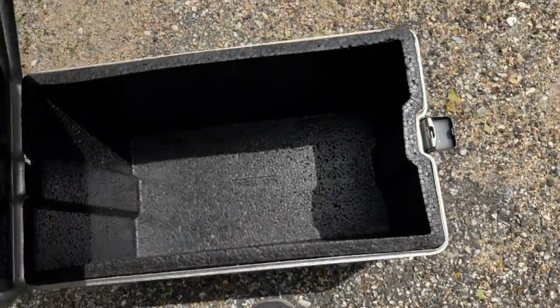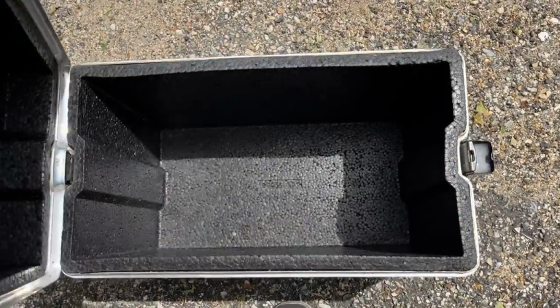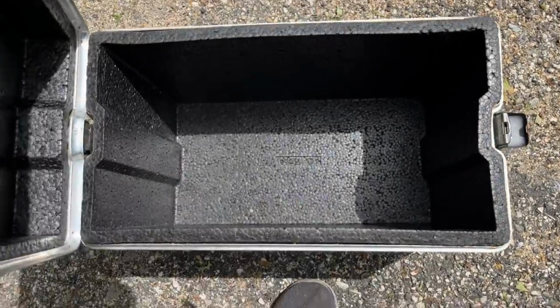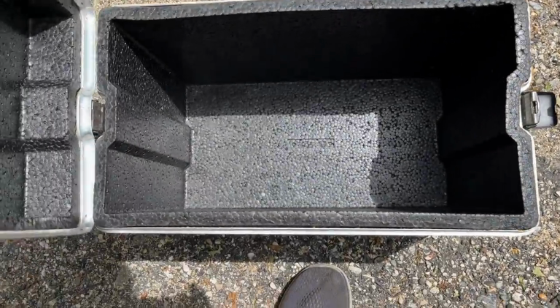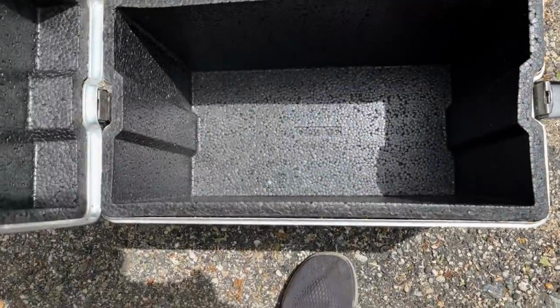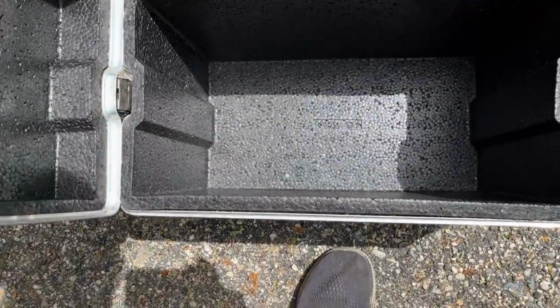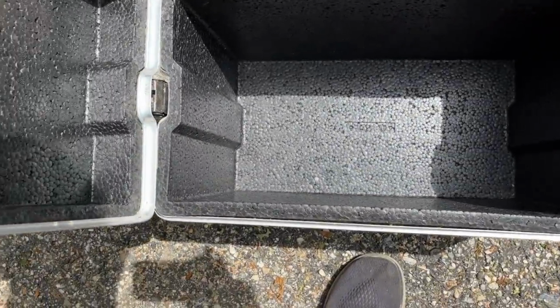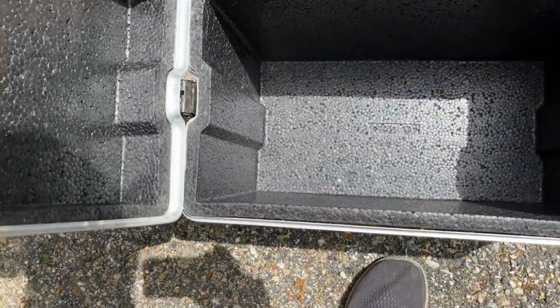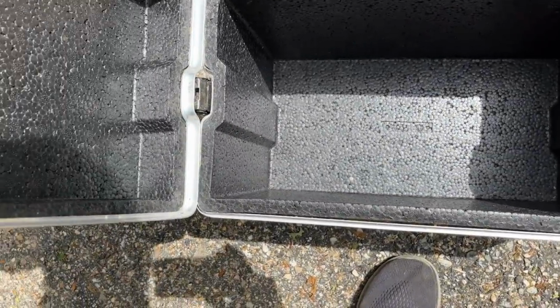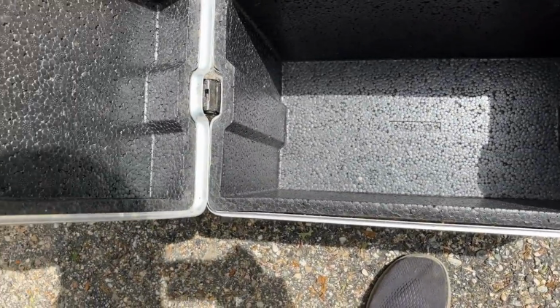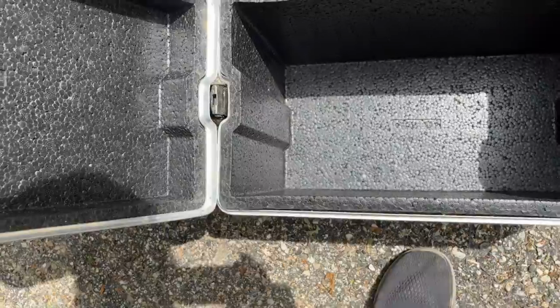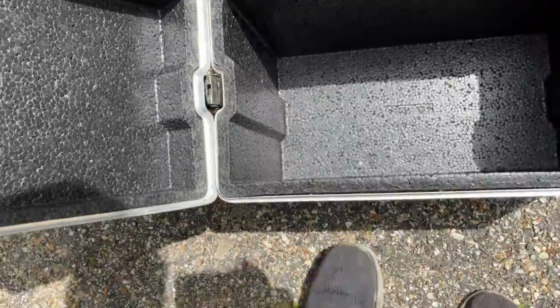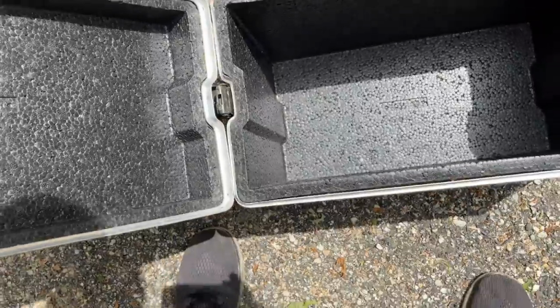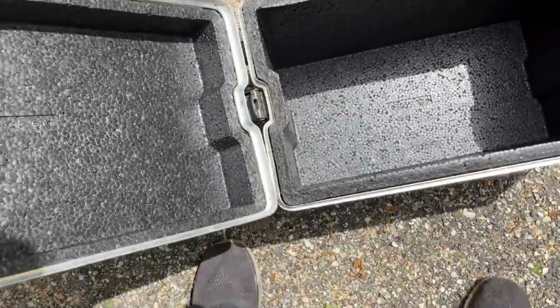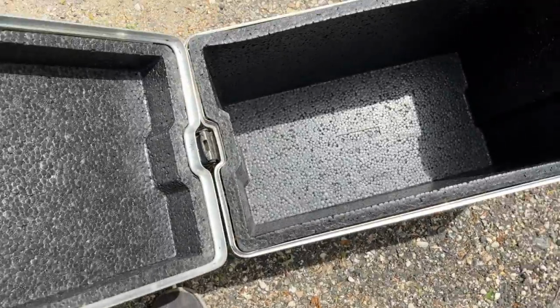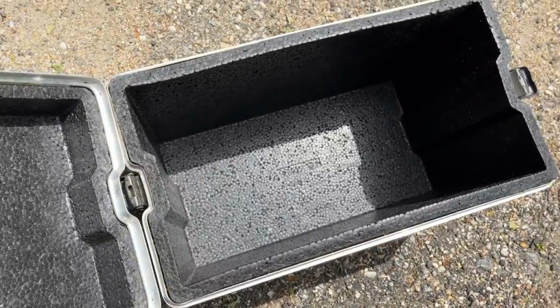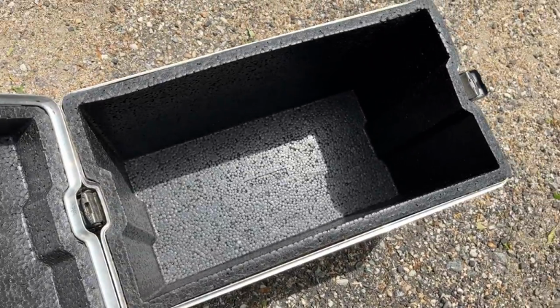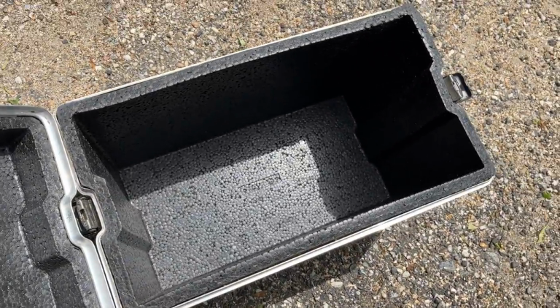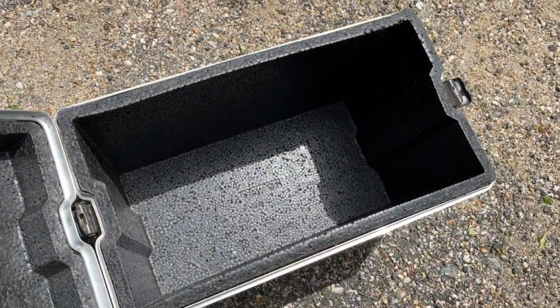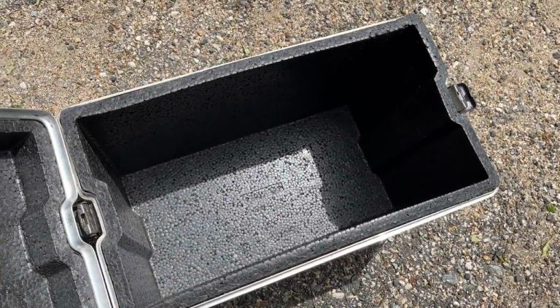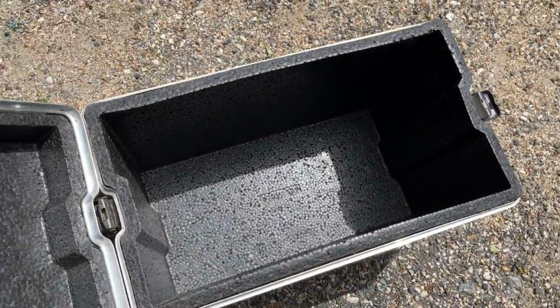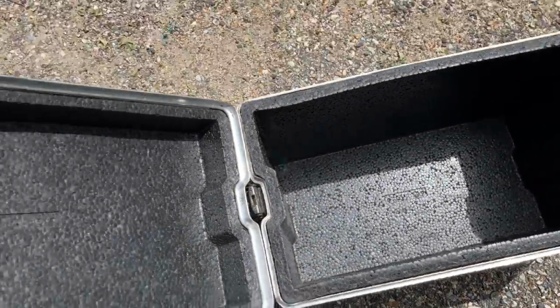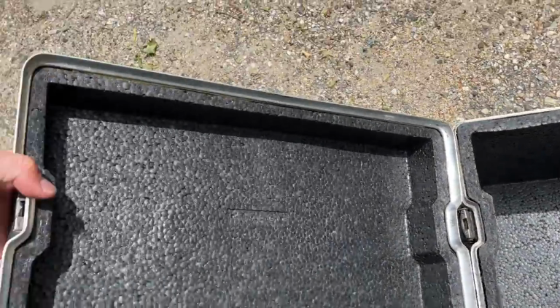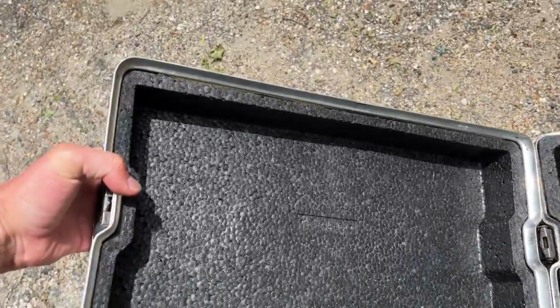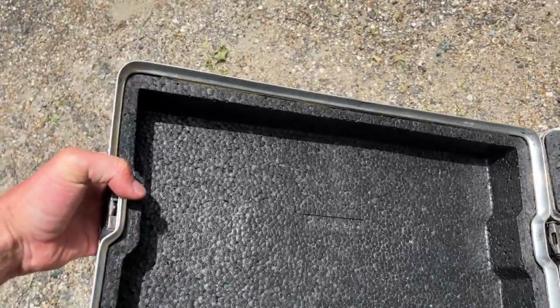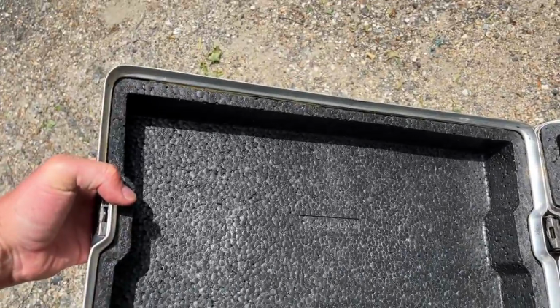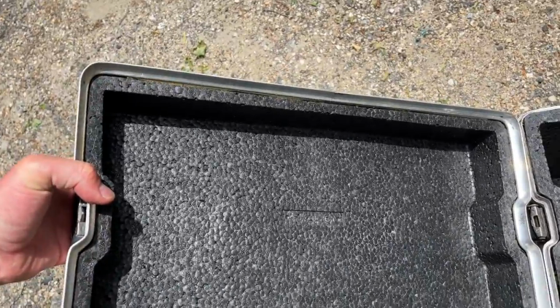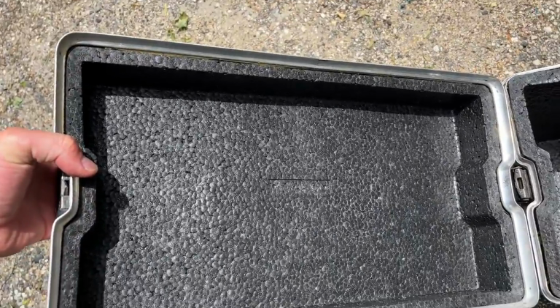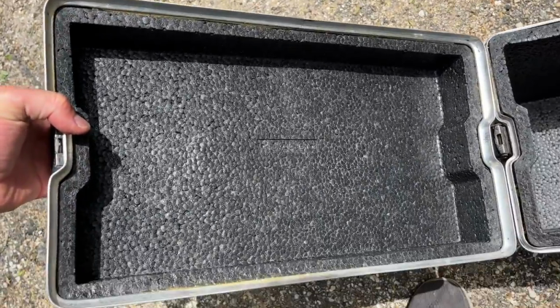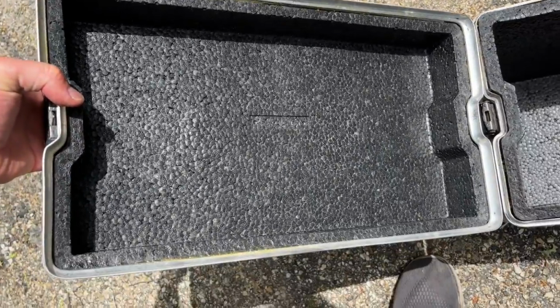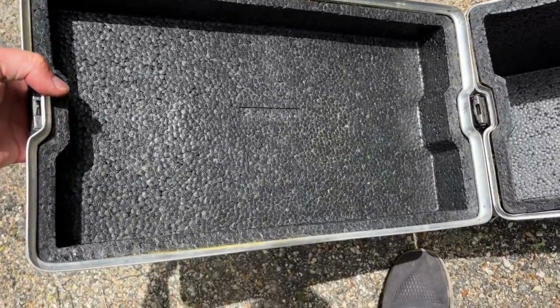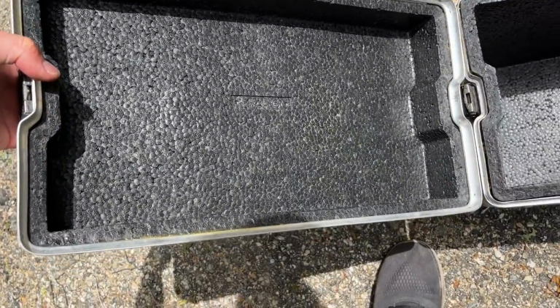These are really cool. They're pretty much in perfect shape inside — look barely used at all. The foam is in super, super nice shape.